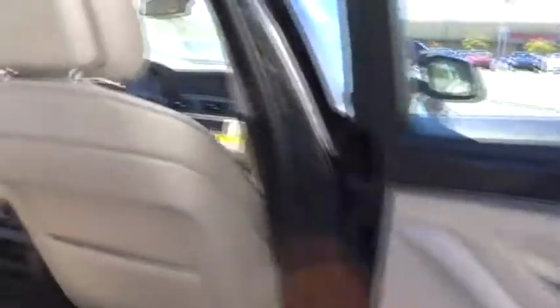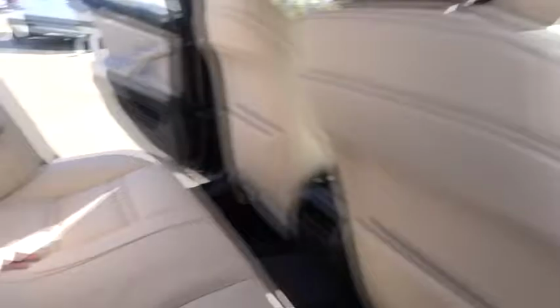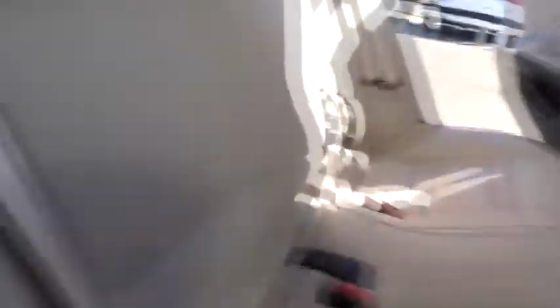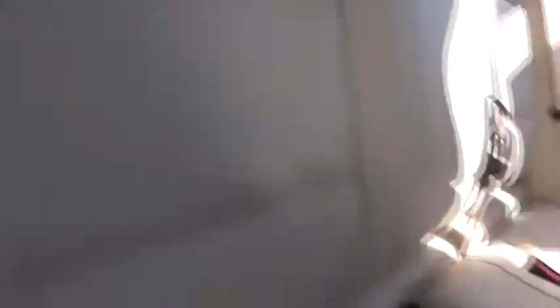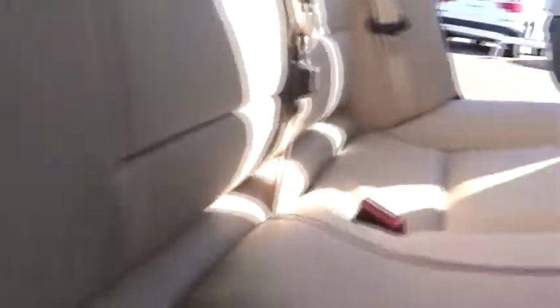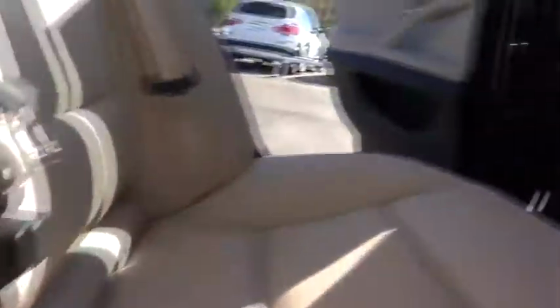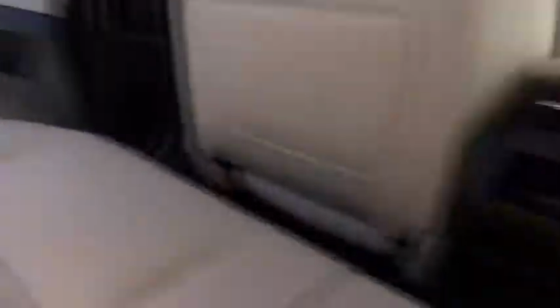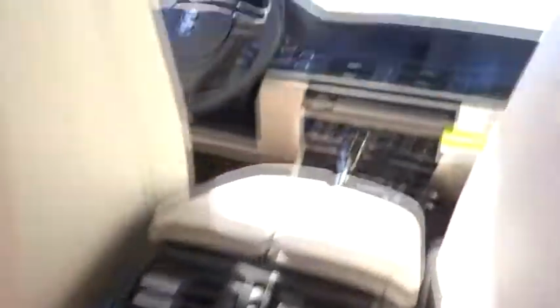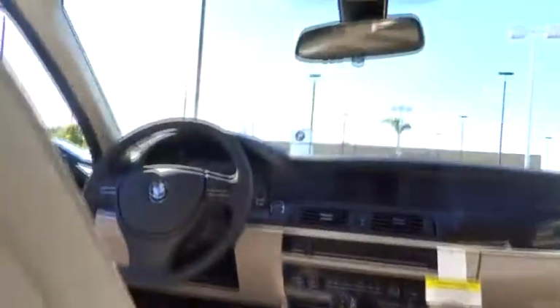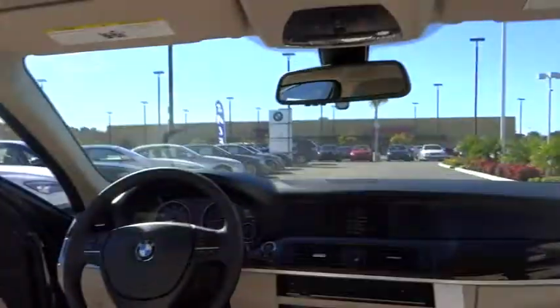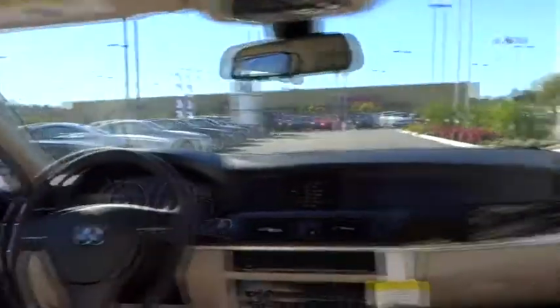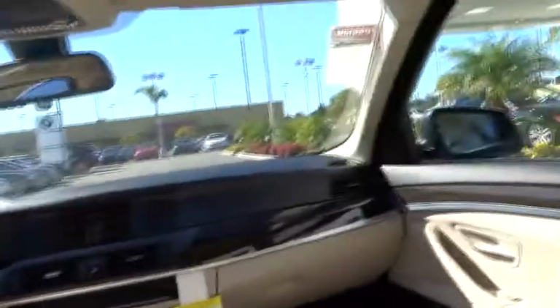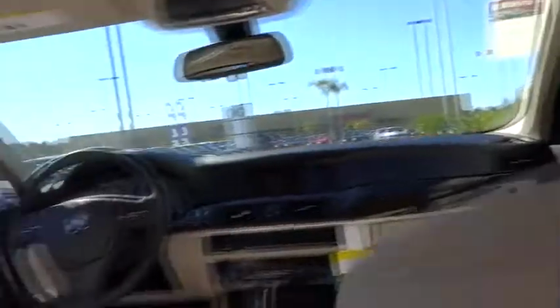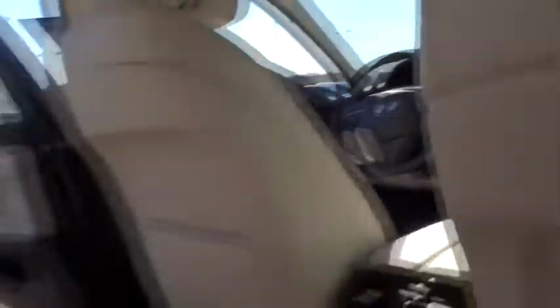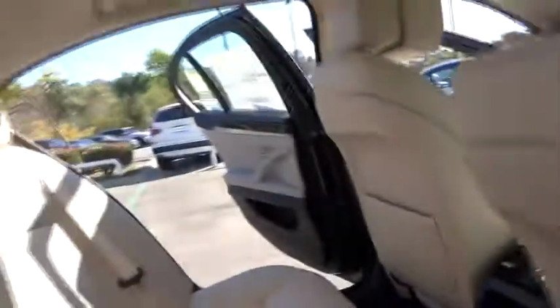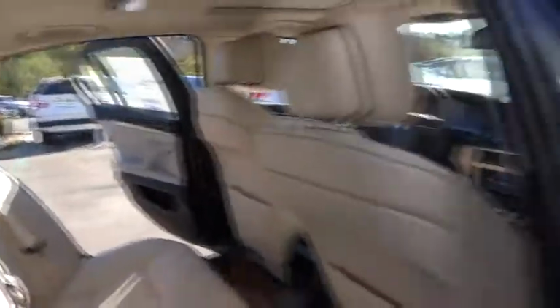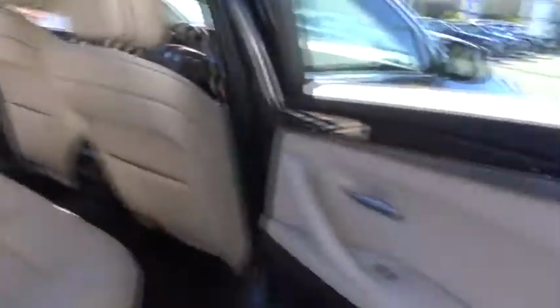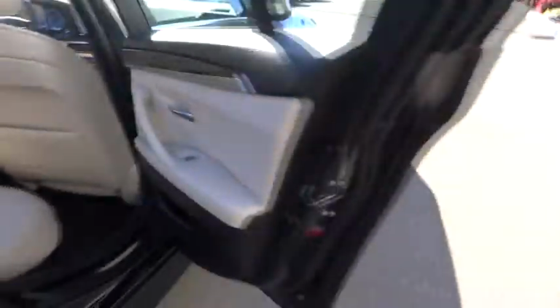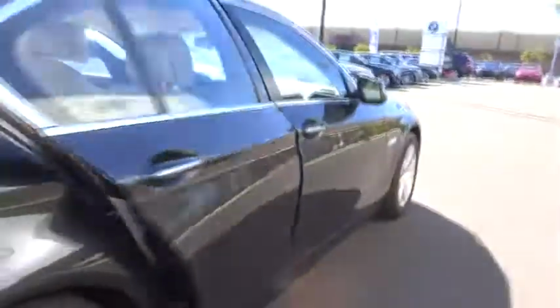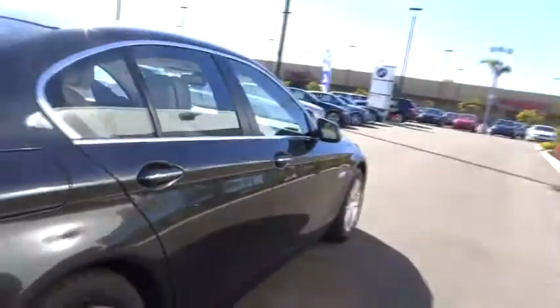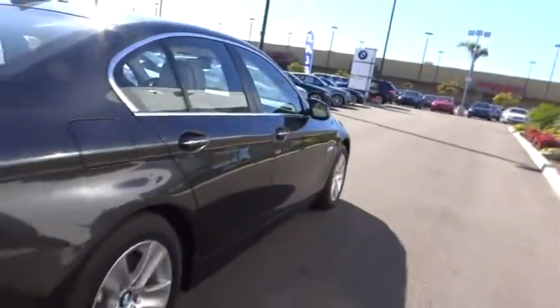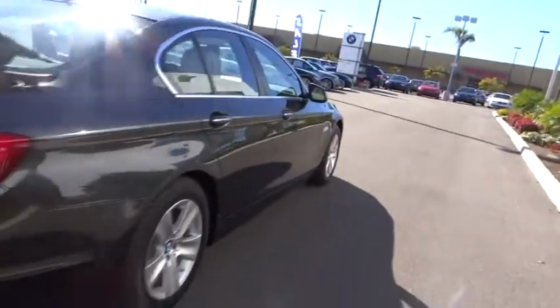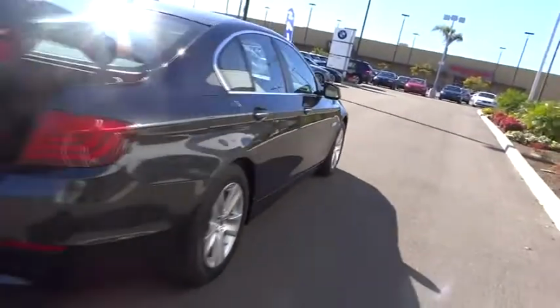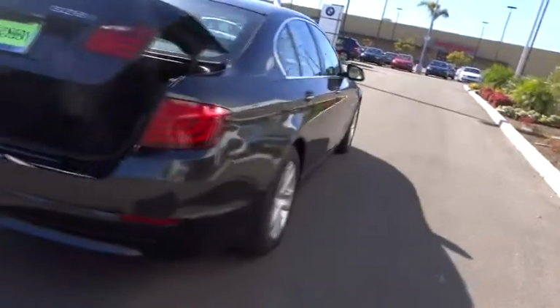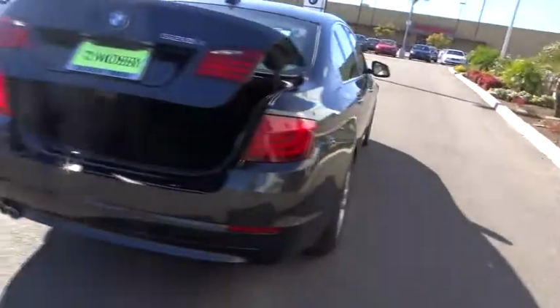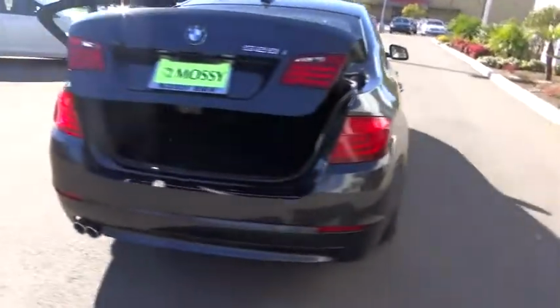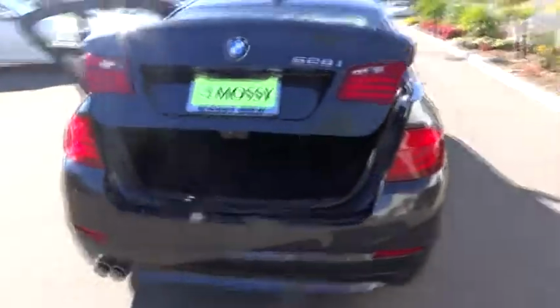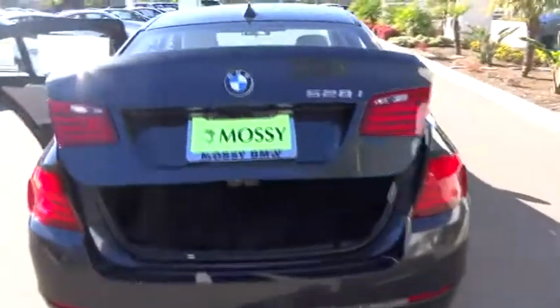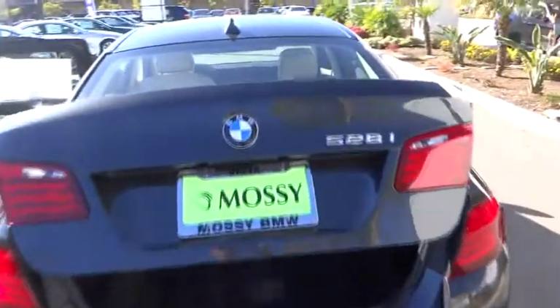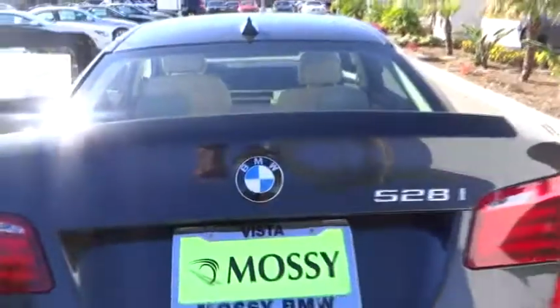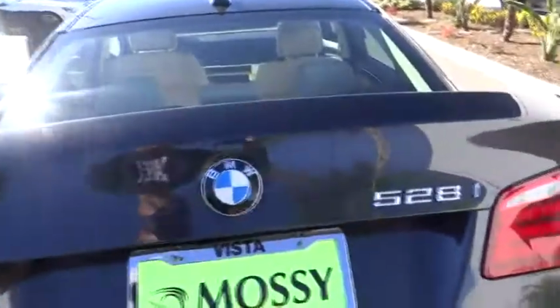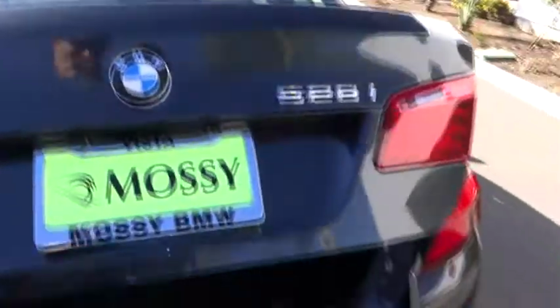Auto dimming rear view mirror, PPO, aluminum wheels, keyless entry, cruise control, keyless start, four-wheel disc brakes, rear defrost, premium sound system, climate control, AM FM stereo radio, universal garage door opener, CD player.